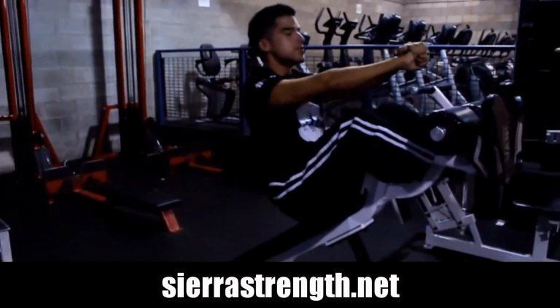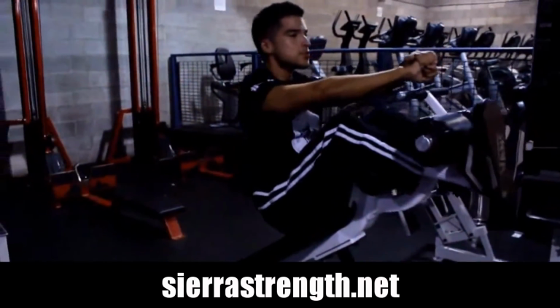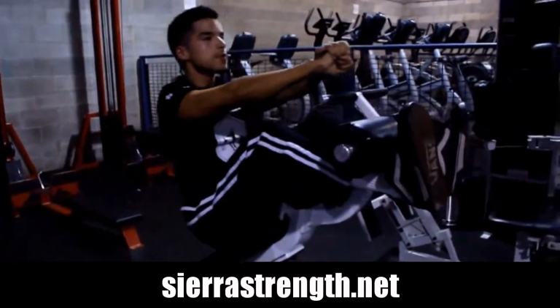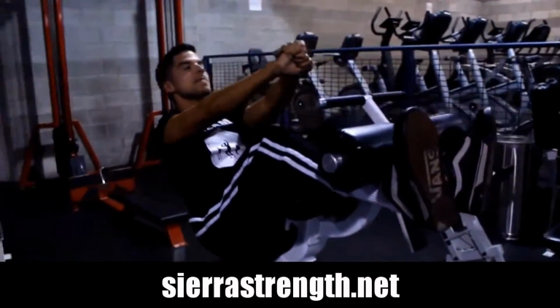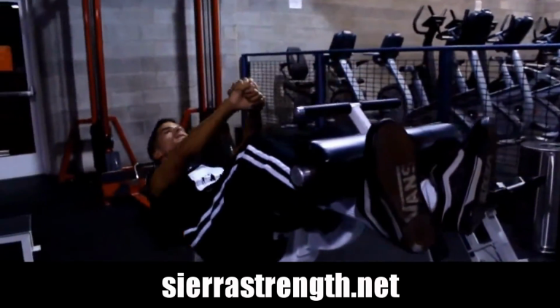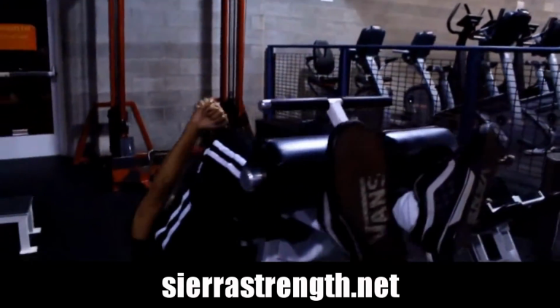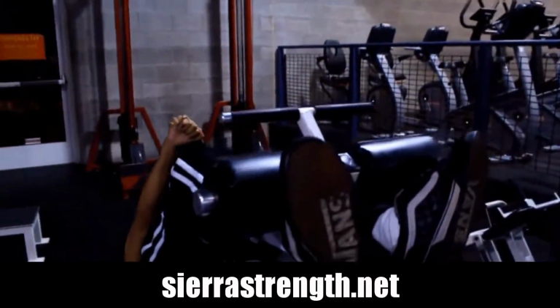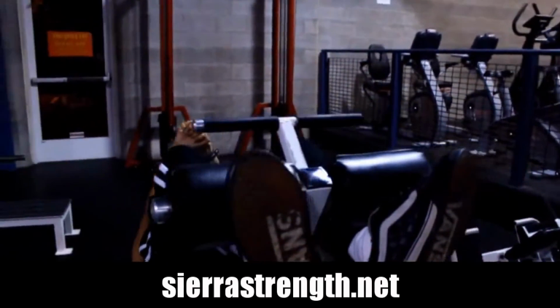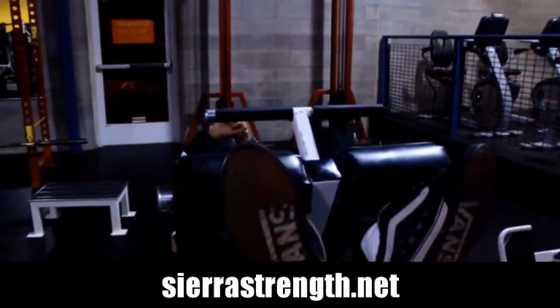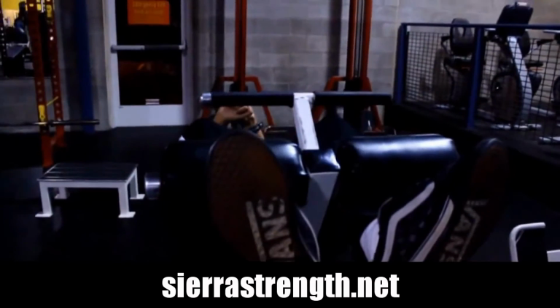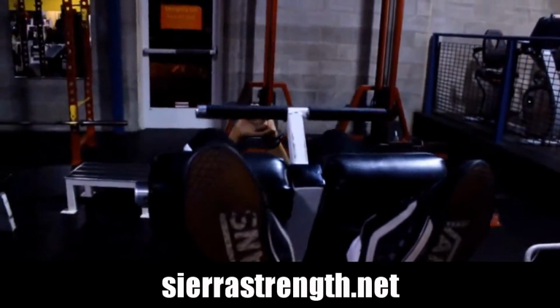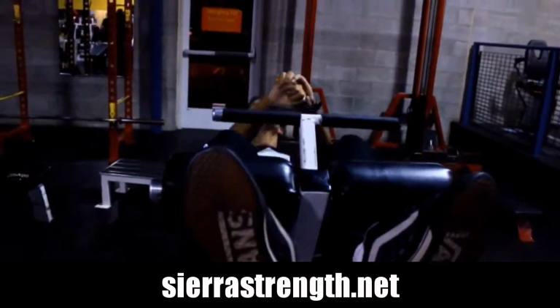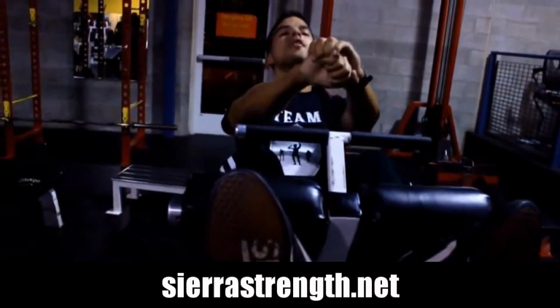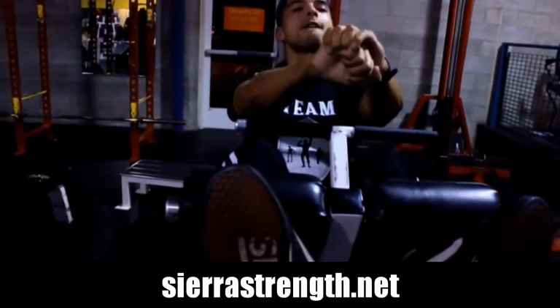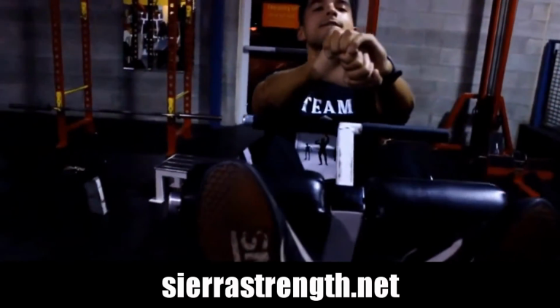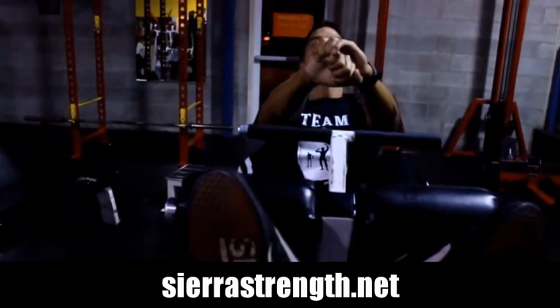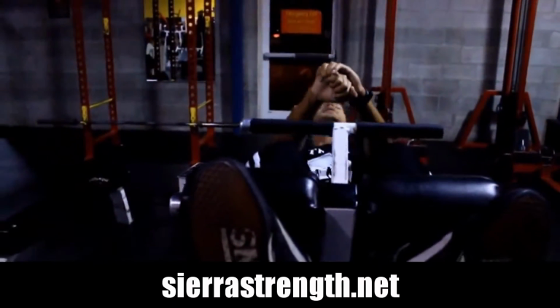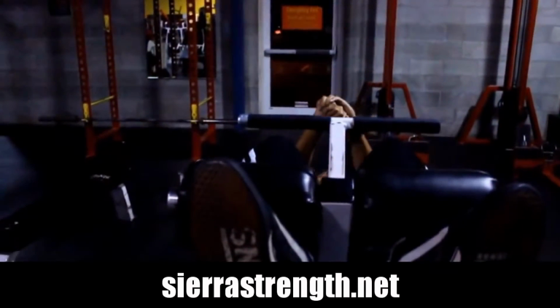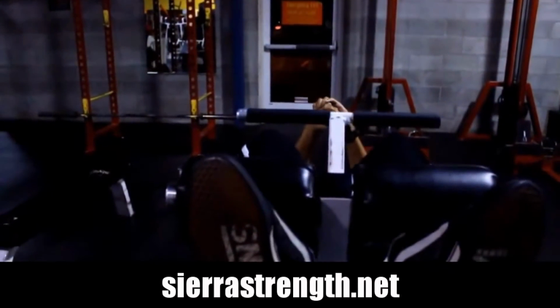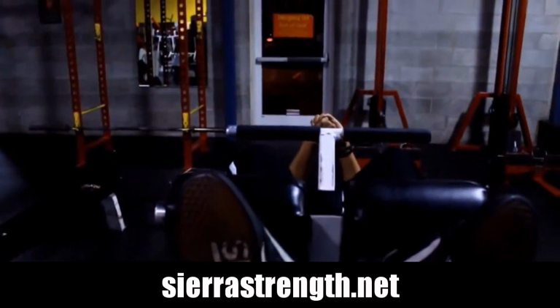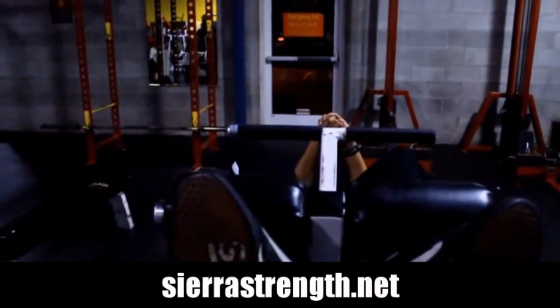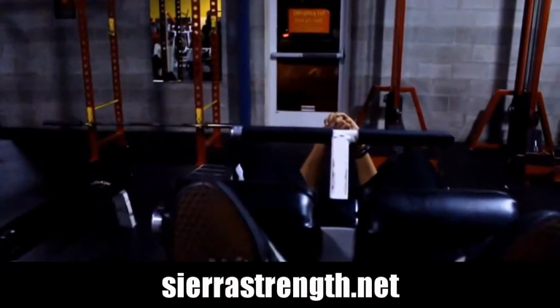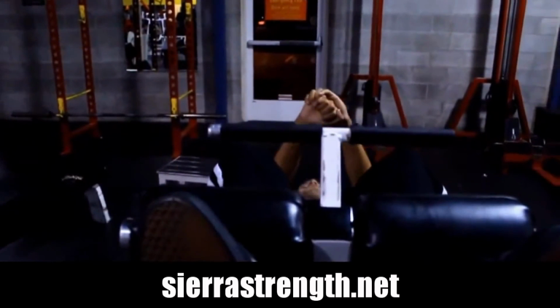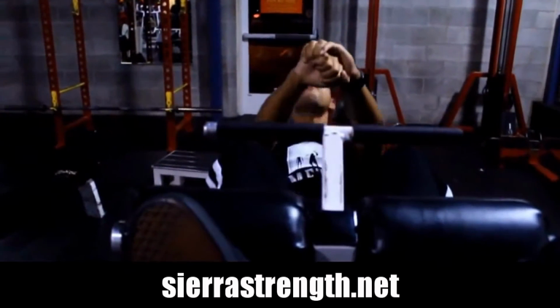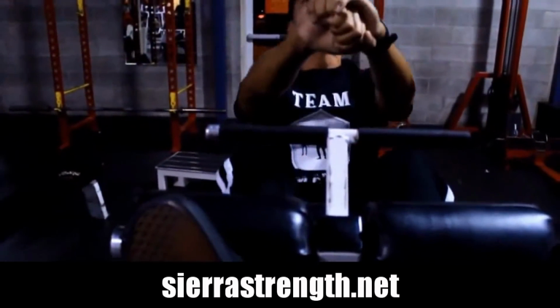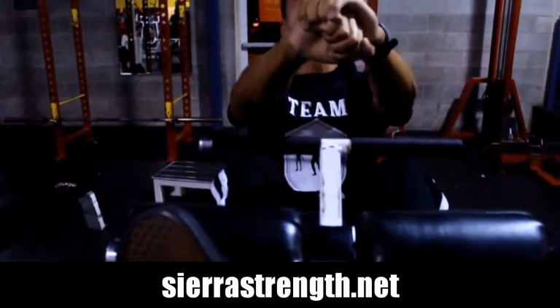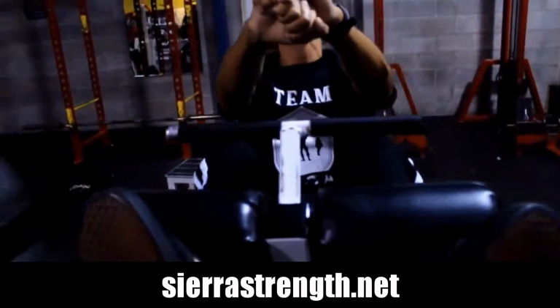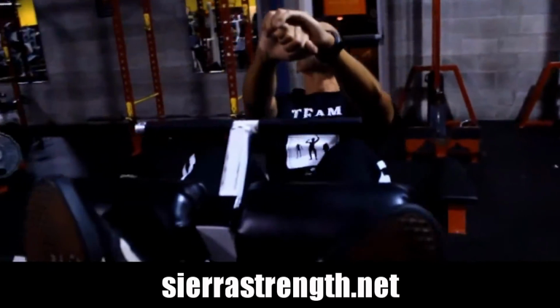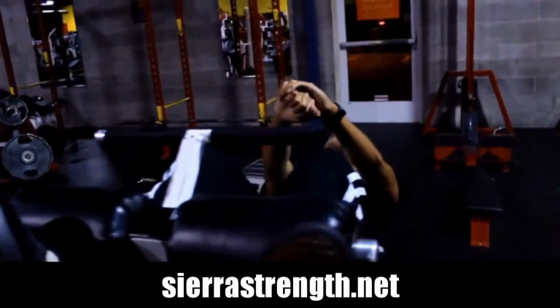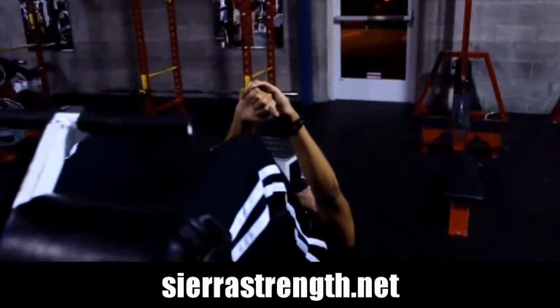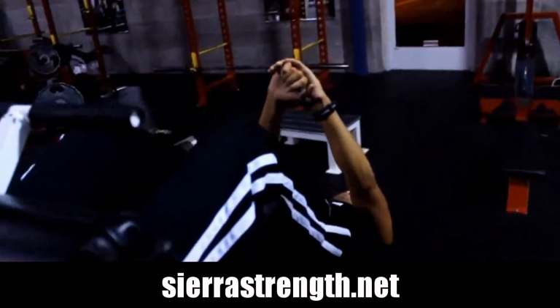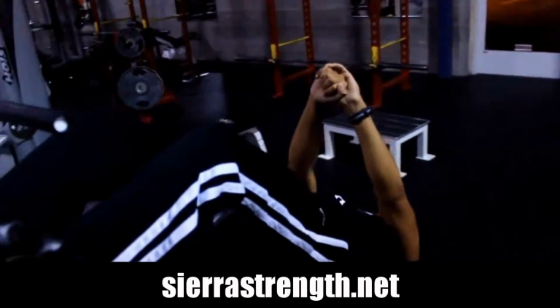What you're going to do is lower yourself slowly on the way down while focusing on activating your abs. Try not to lower yourself halfway down and release and just flop down onto the support there.